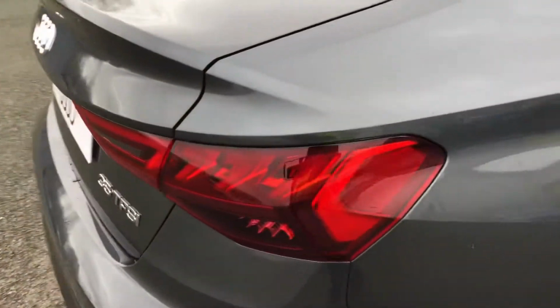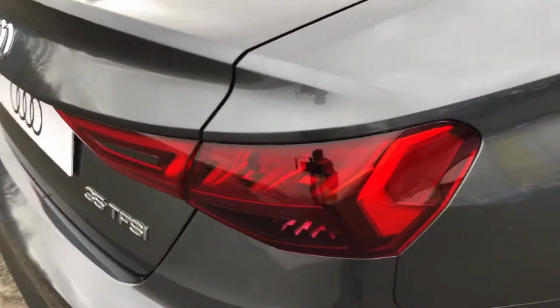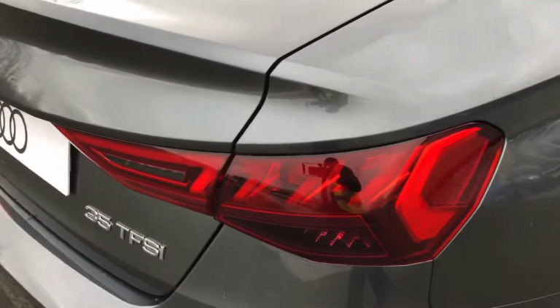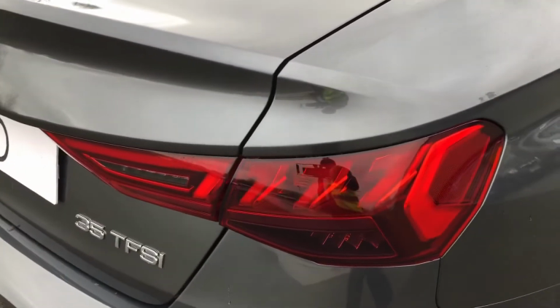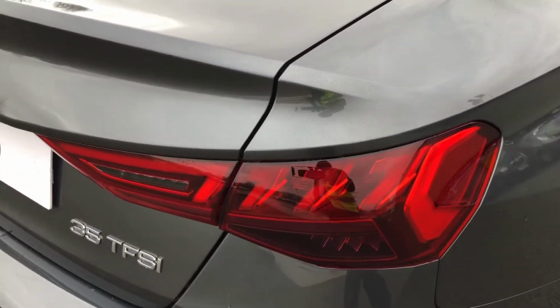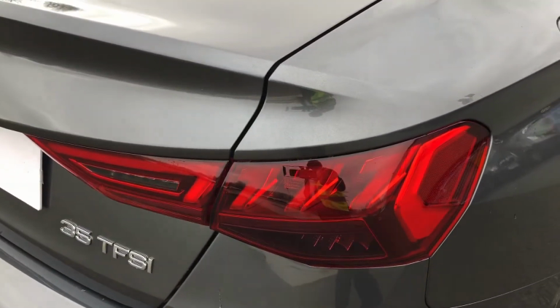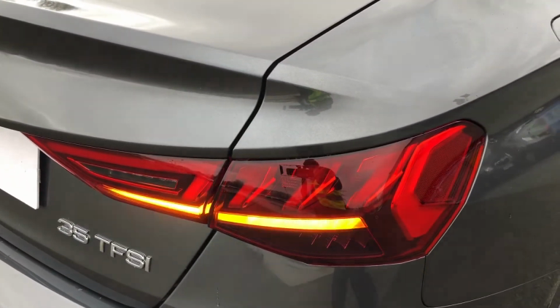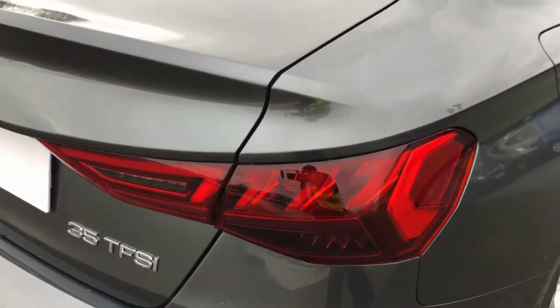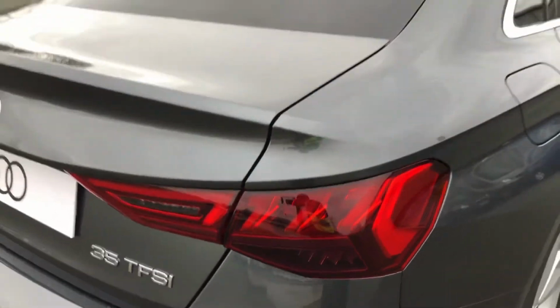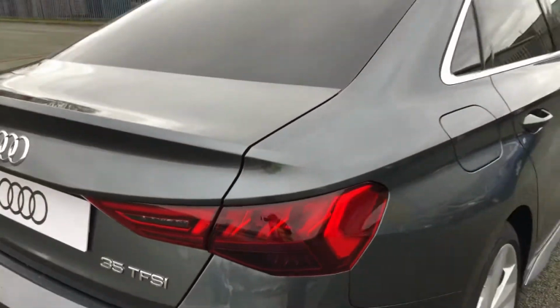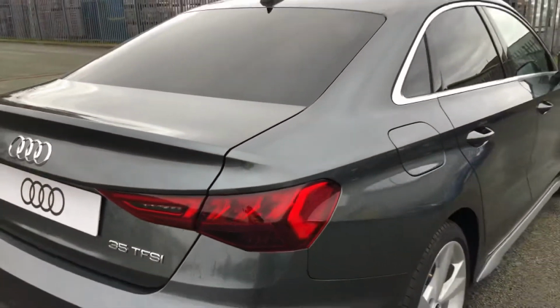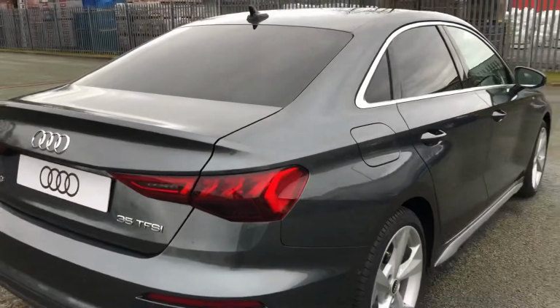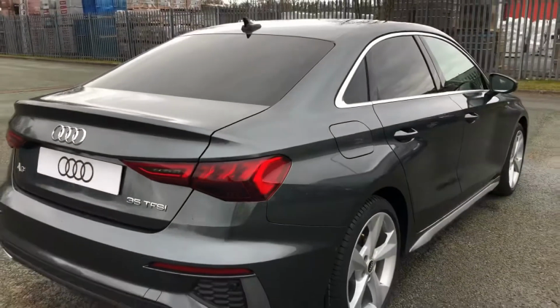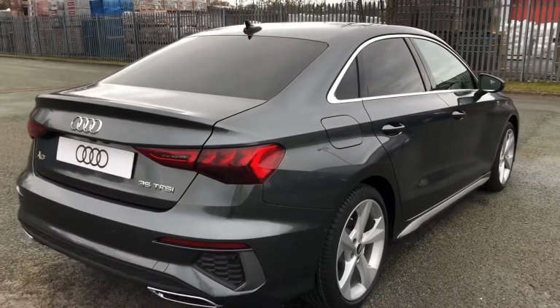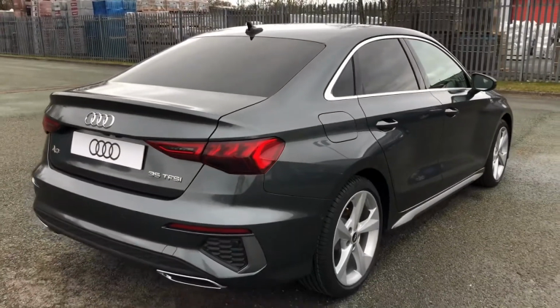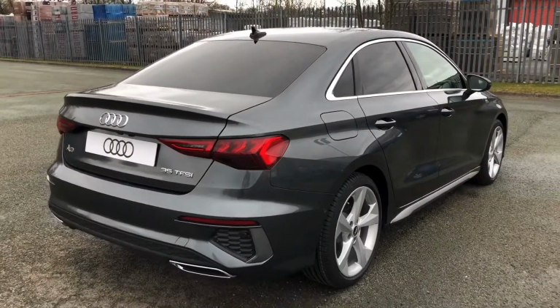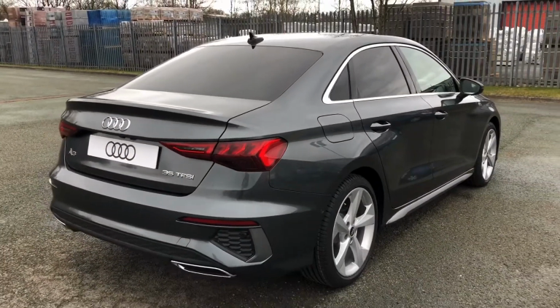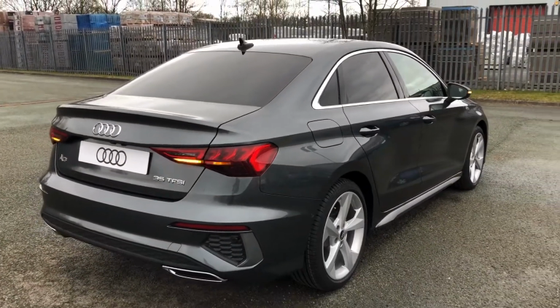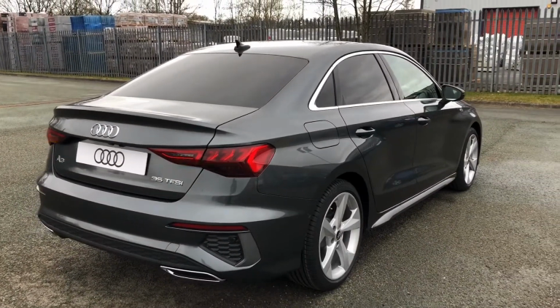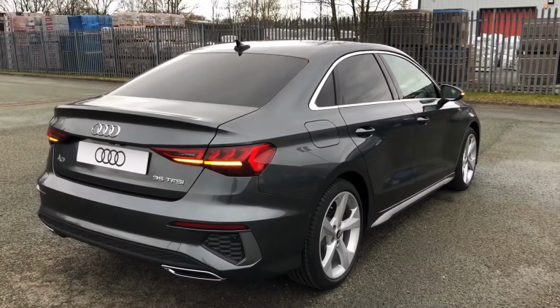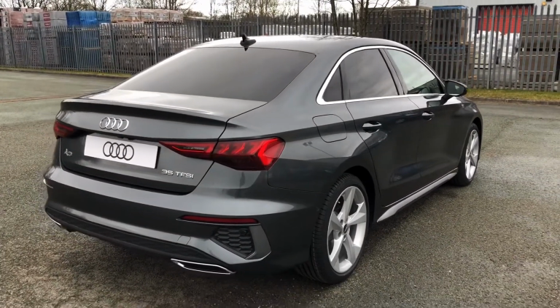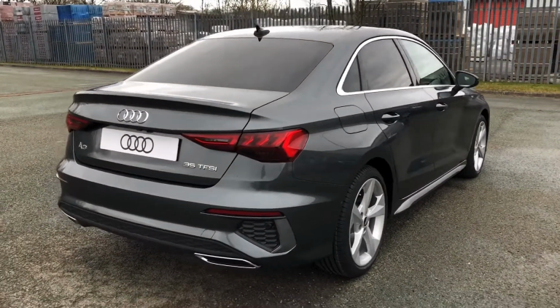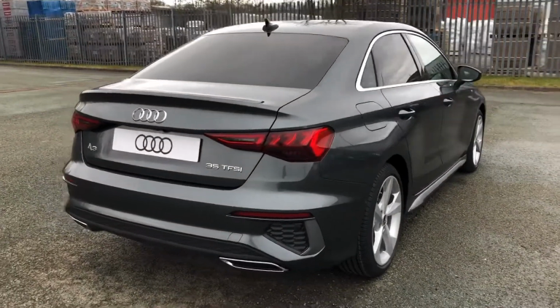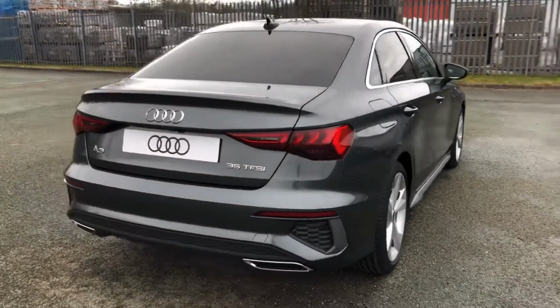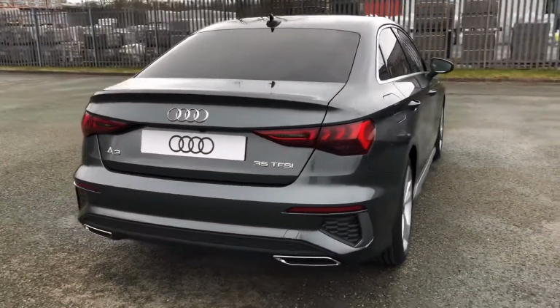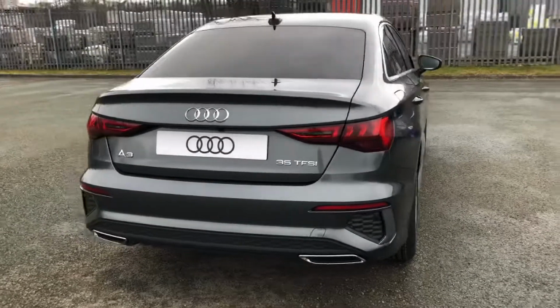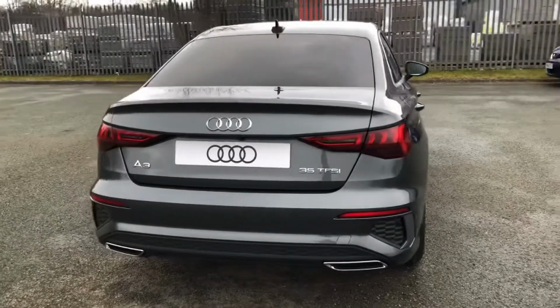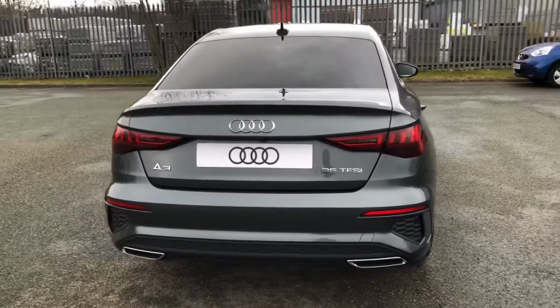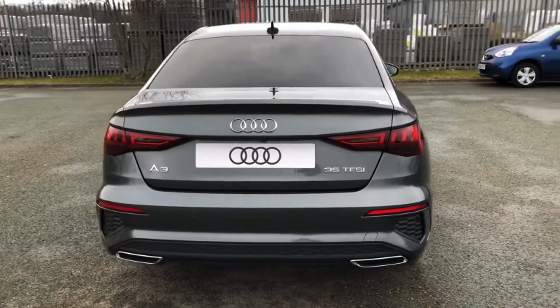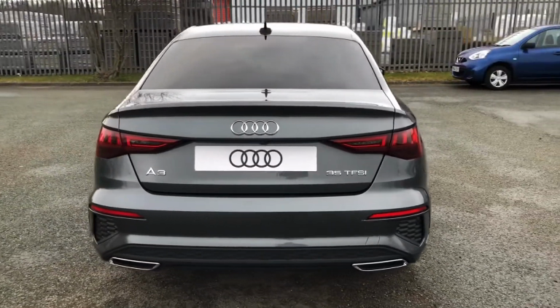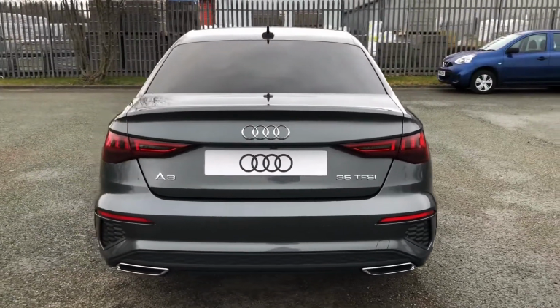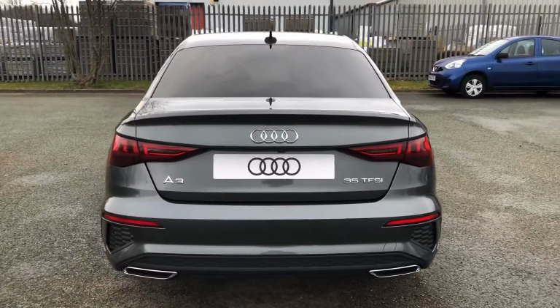Moving around the back, we've got LED rear lights with Dynamic Rear Indicators, as well as the S-Line enhanced rear spoiler, rear diffuser and rear bumper, which definitely give this car a more aggressive stance and style over the Sport model.